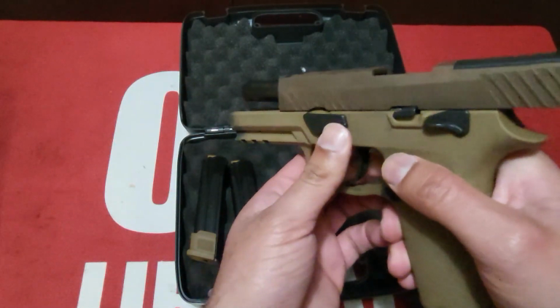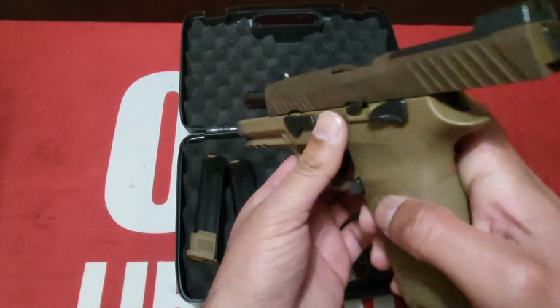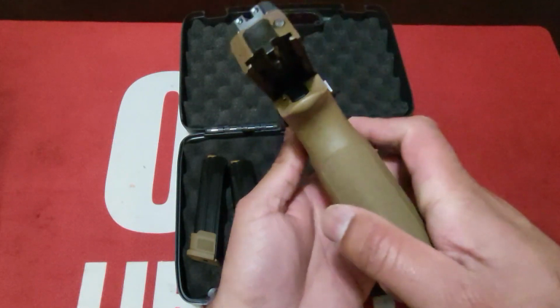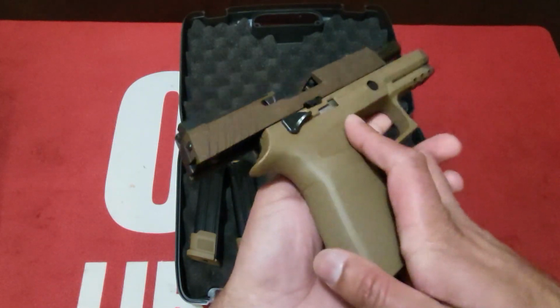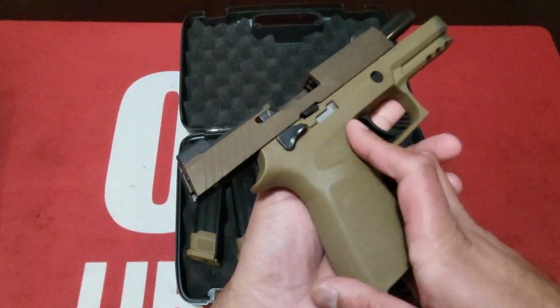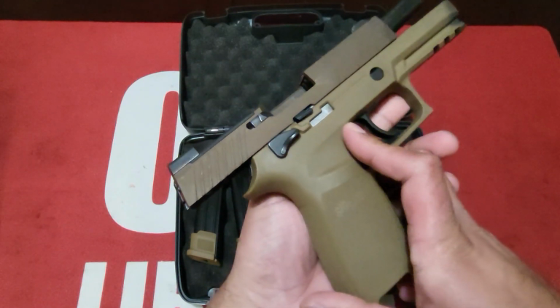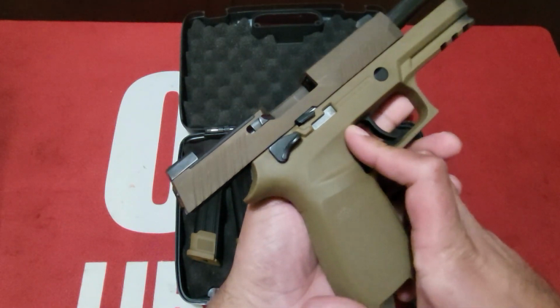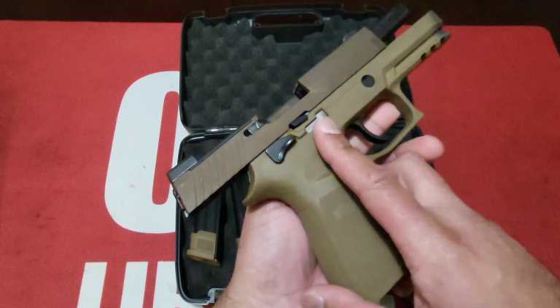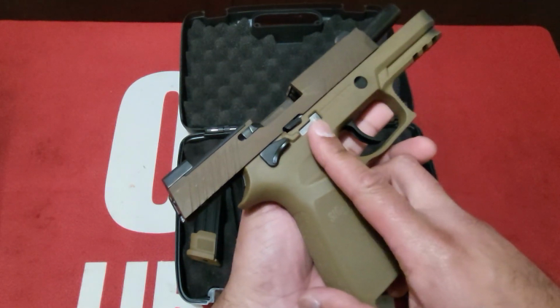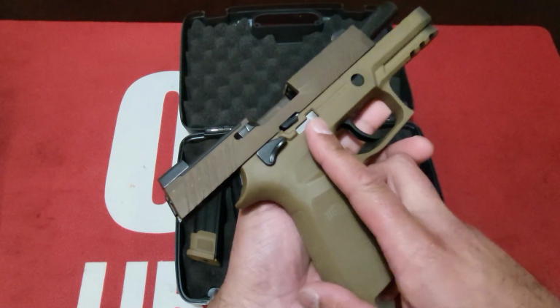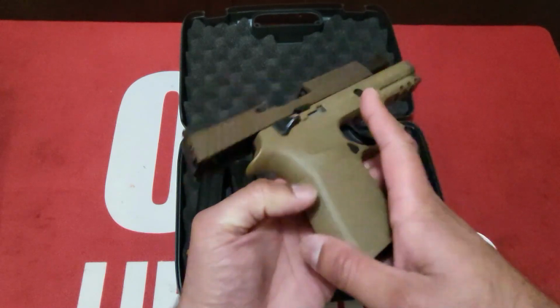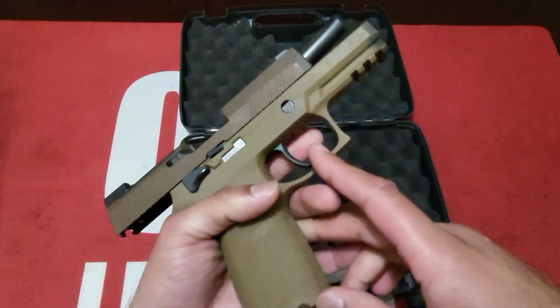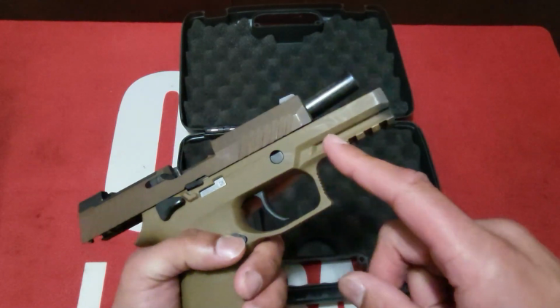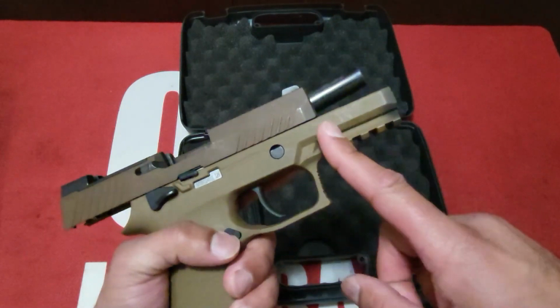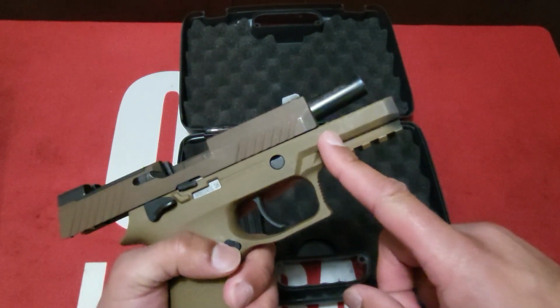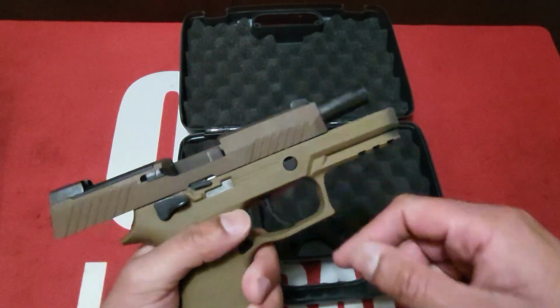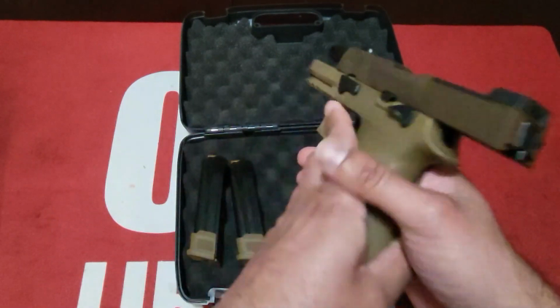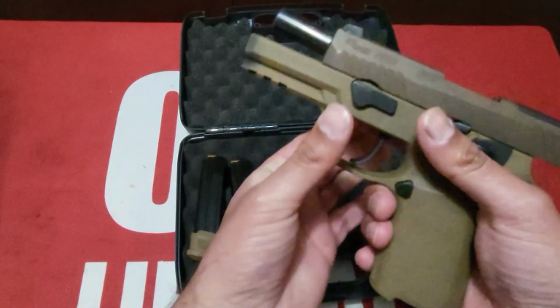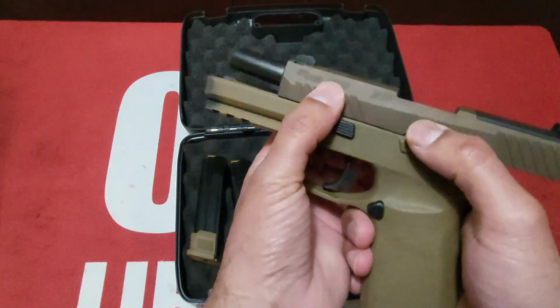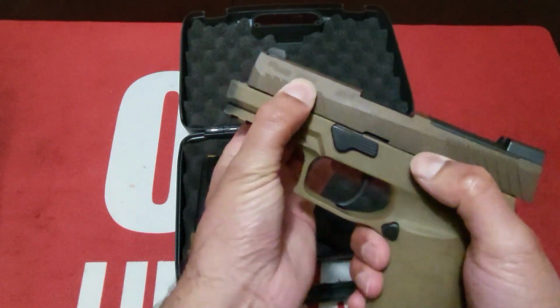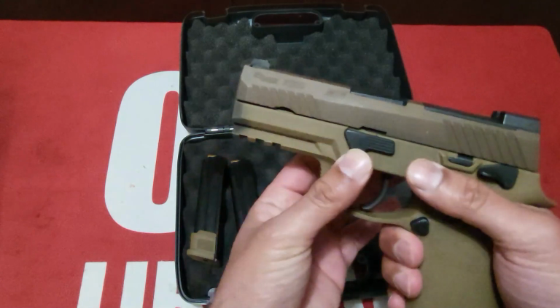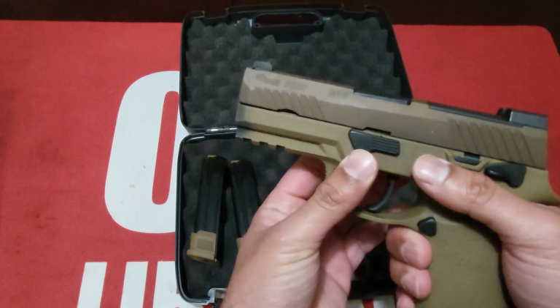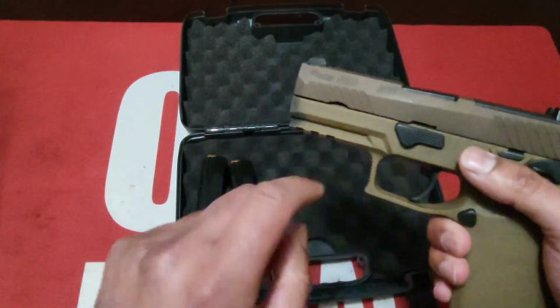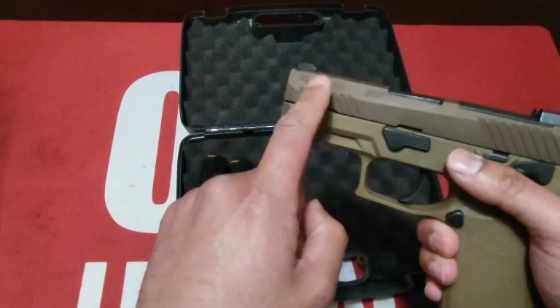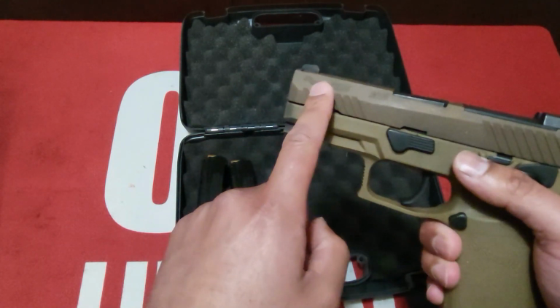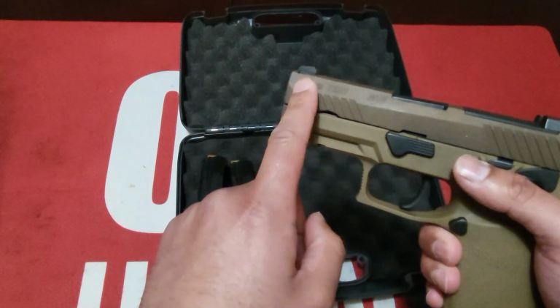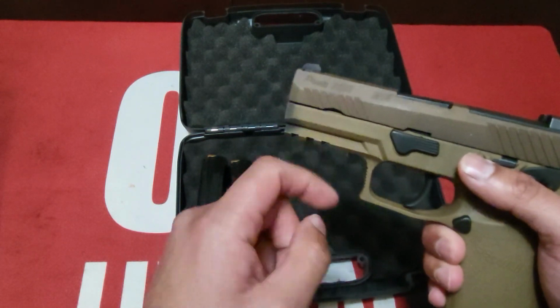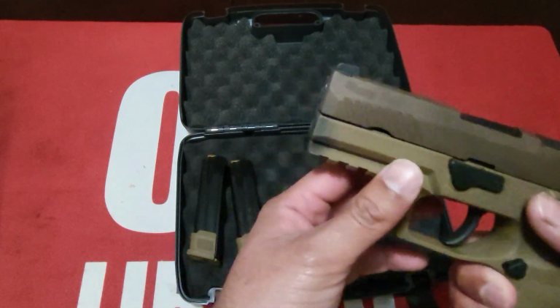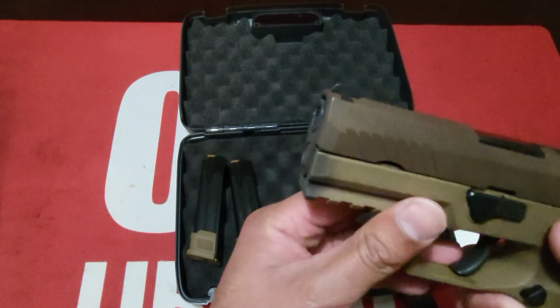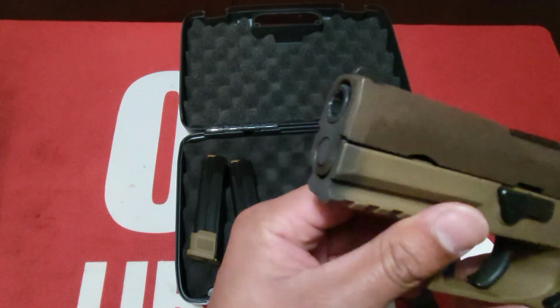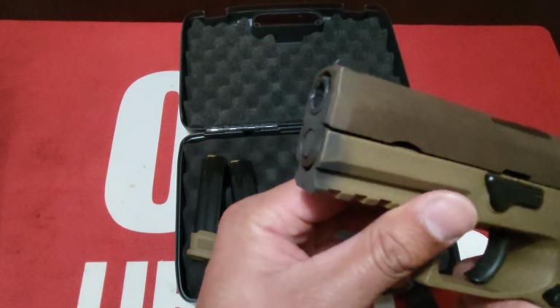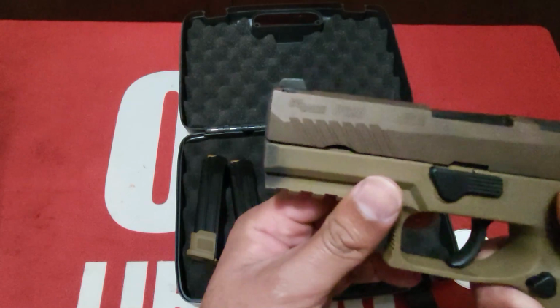Ambi slide locking lever on both sides — or slide release — right there. Full length dust cover, so it does cover all the way to the end of the slide. Now the slide is beveled a little bit.